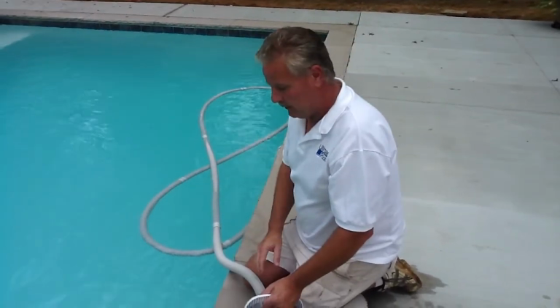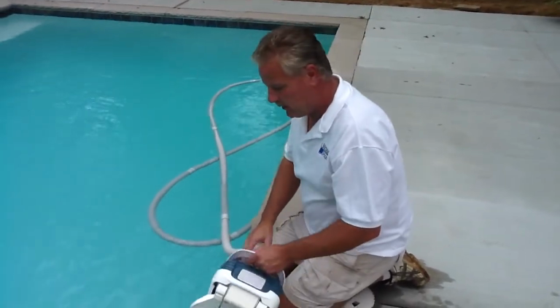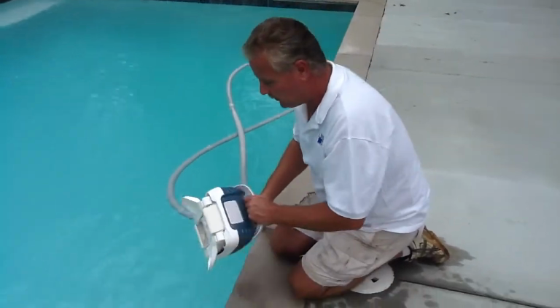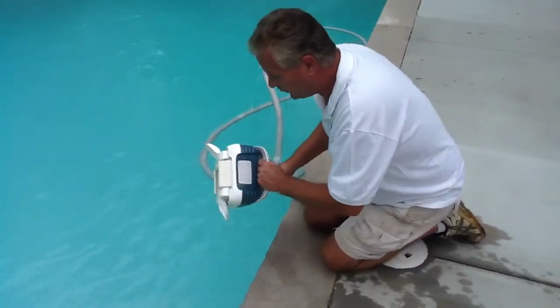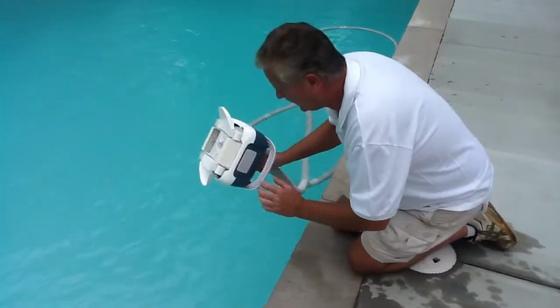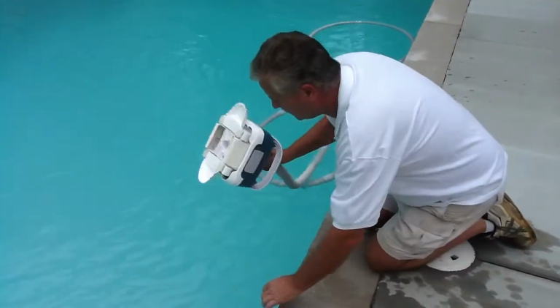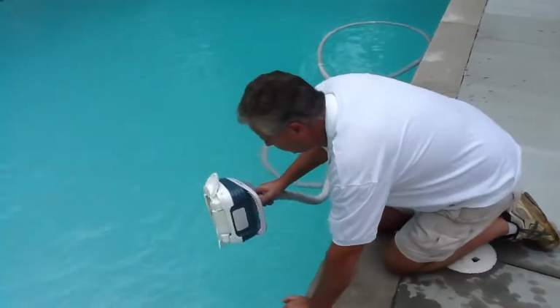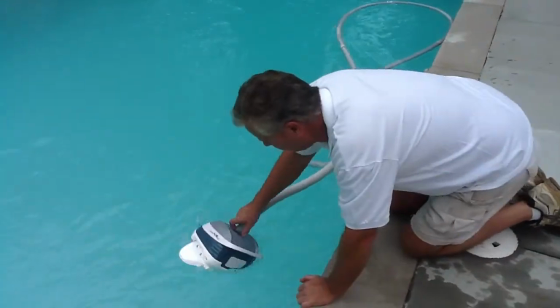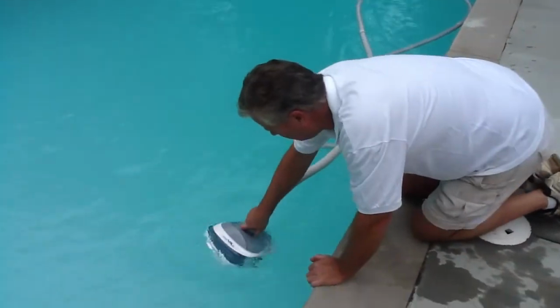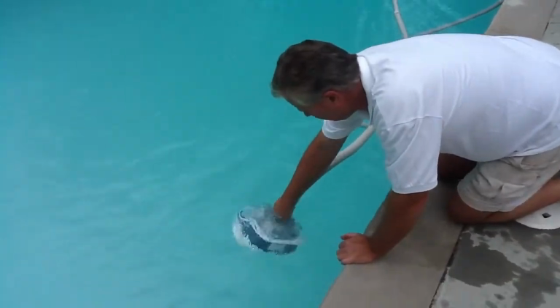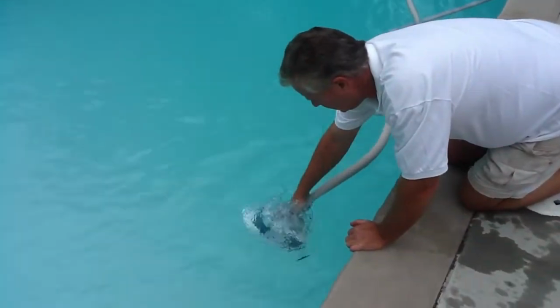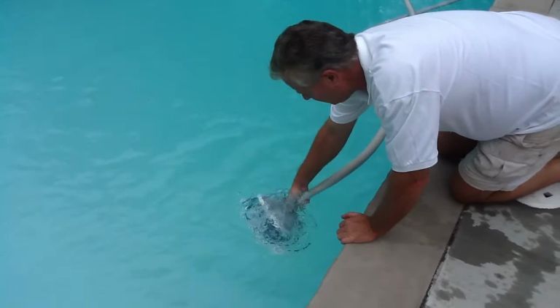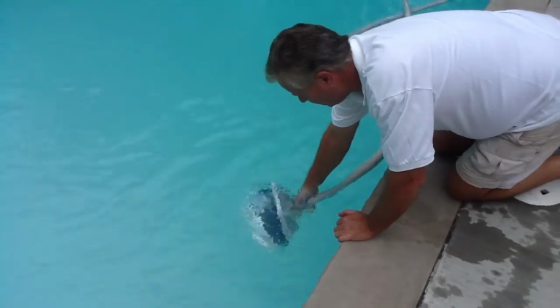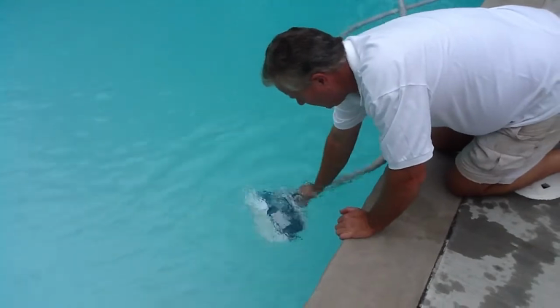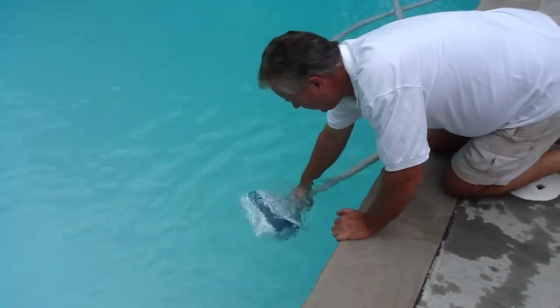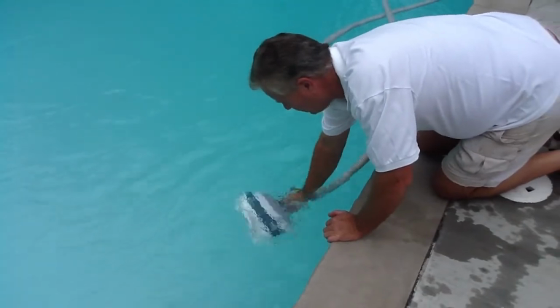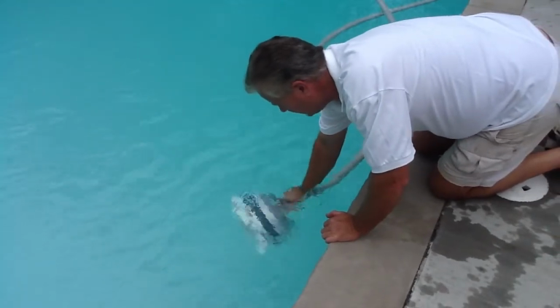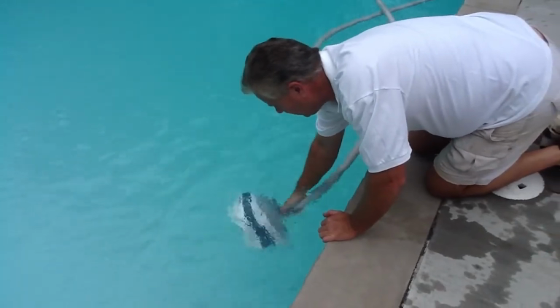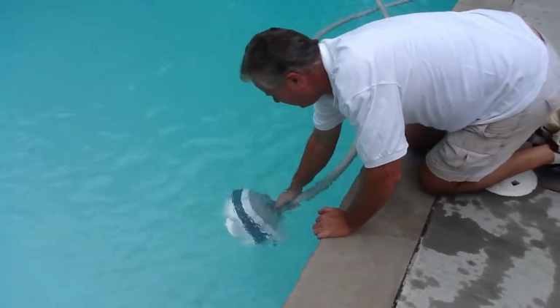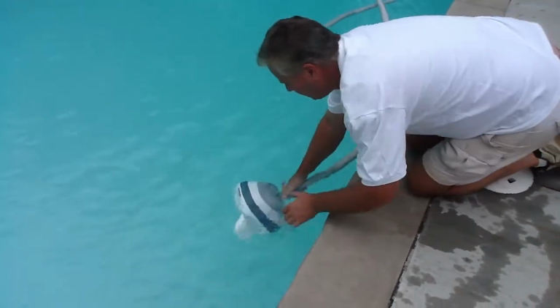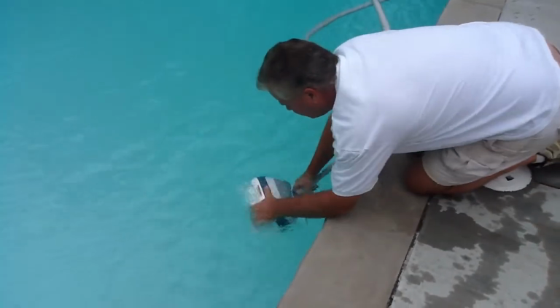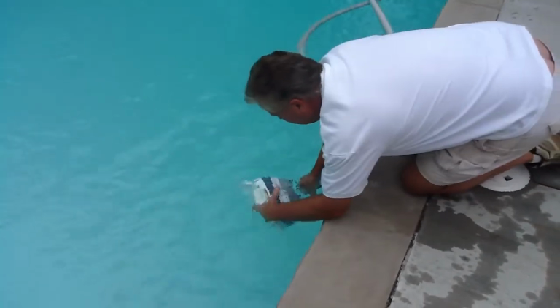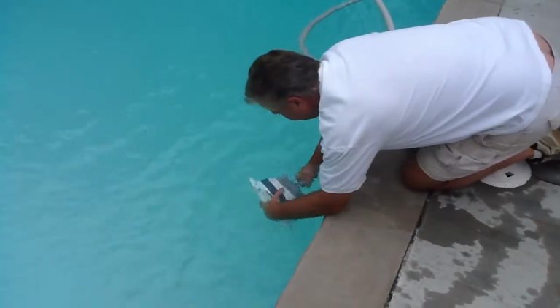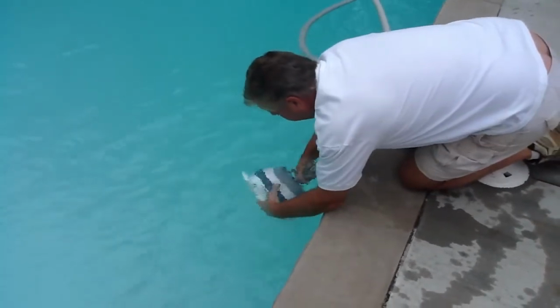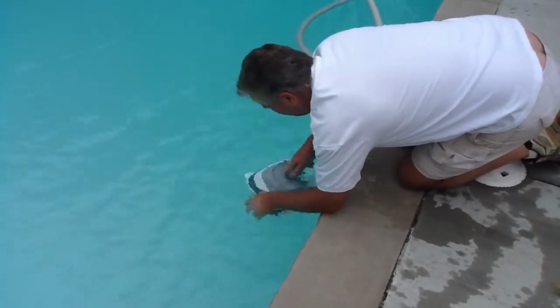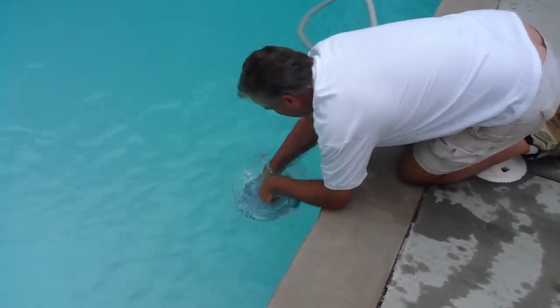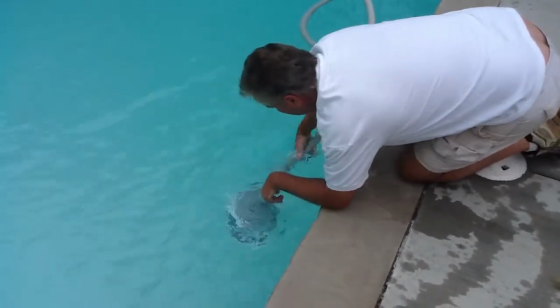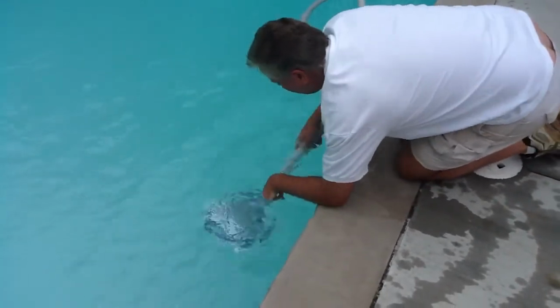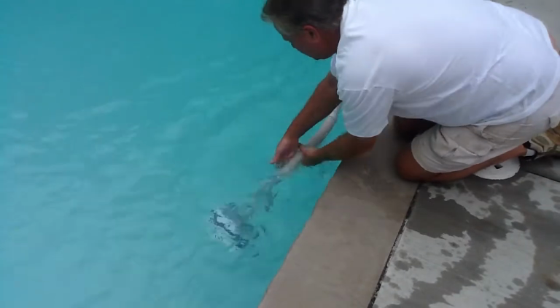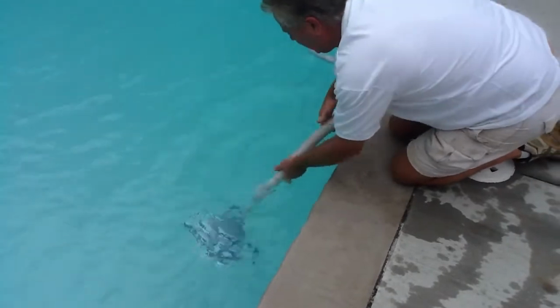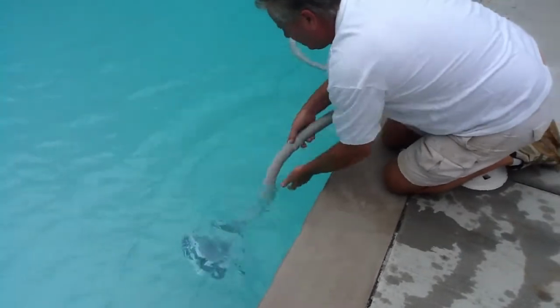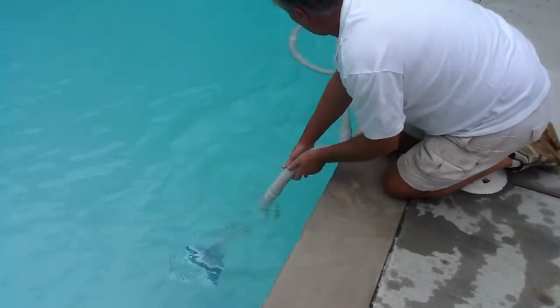Then come up to the poolside, take your cleaner, place it in the water, and kind of twist it to get all the little air bubbles out. Then force it down into the water.